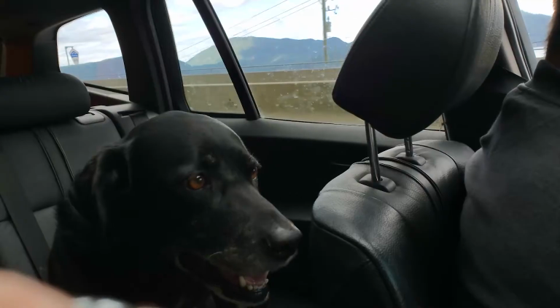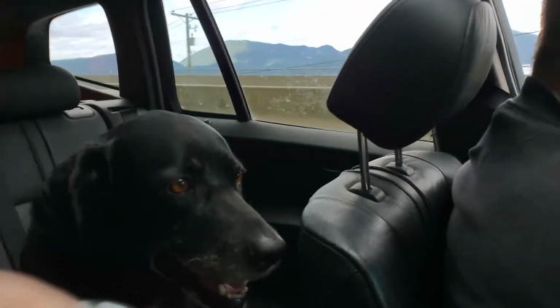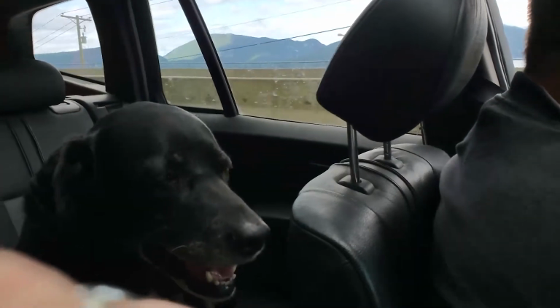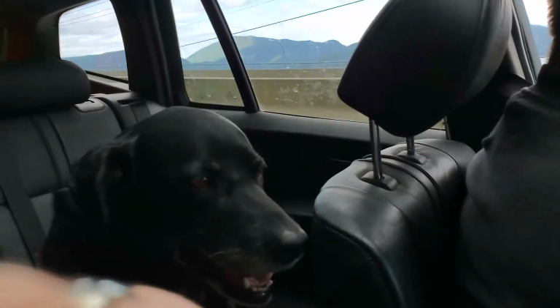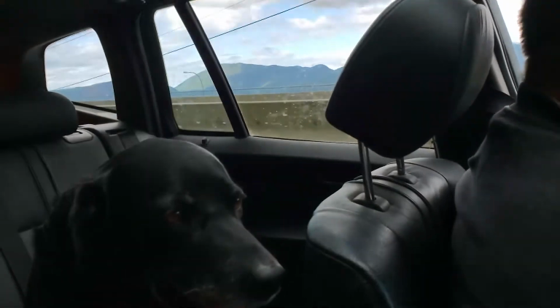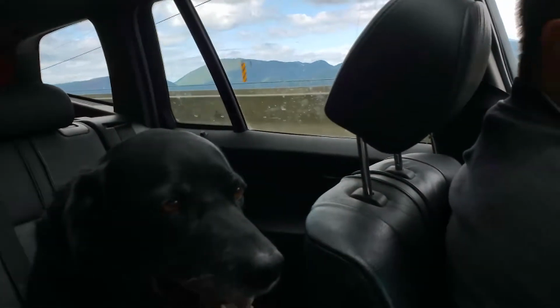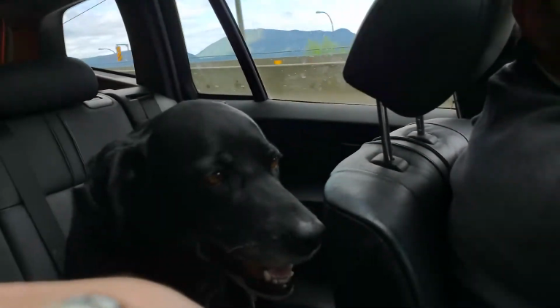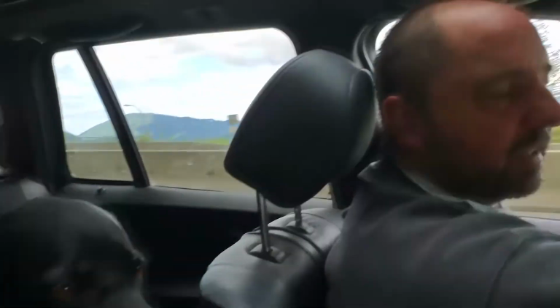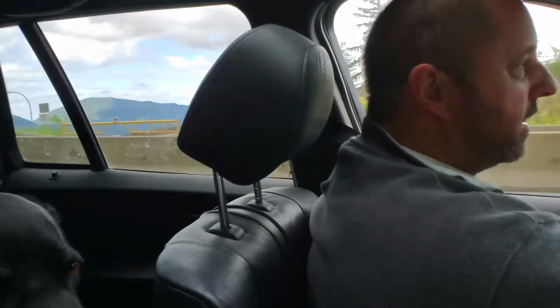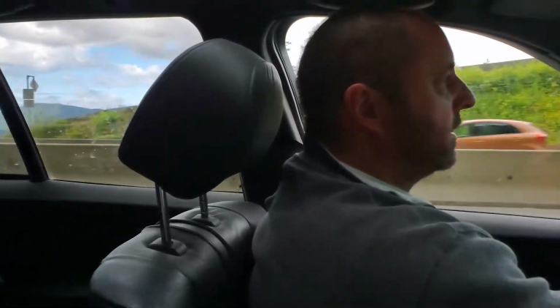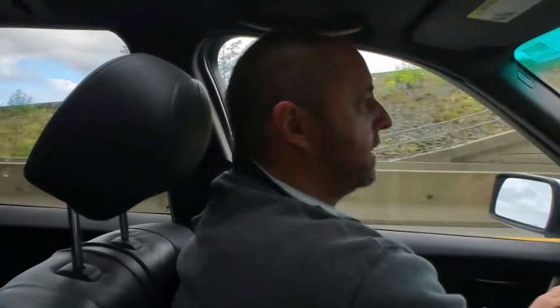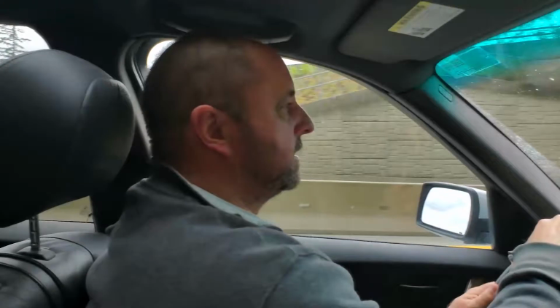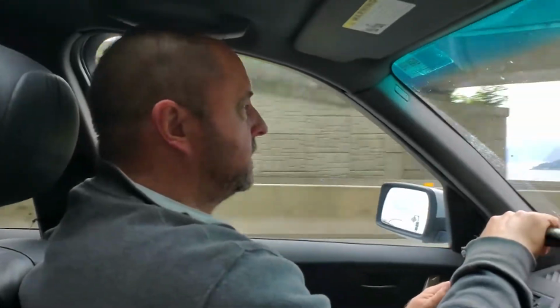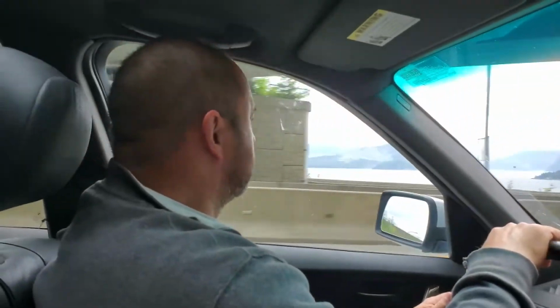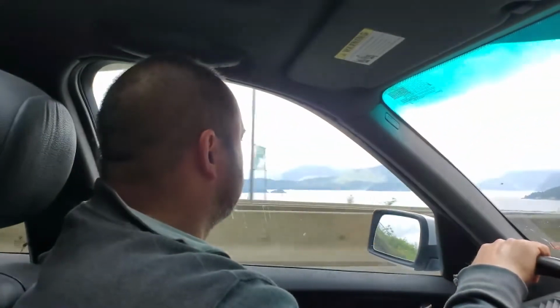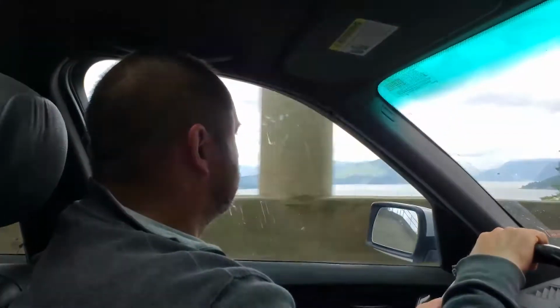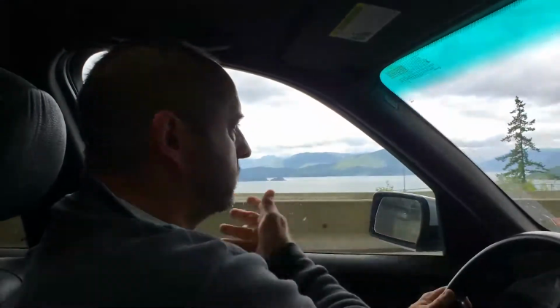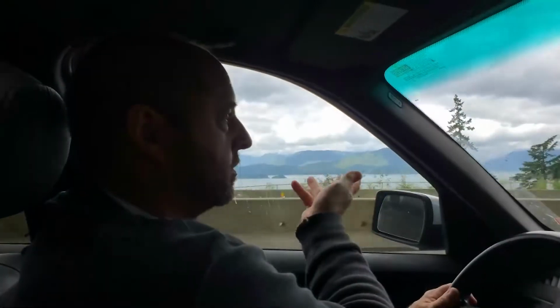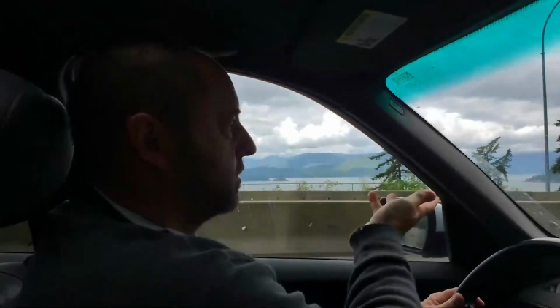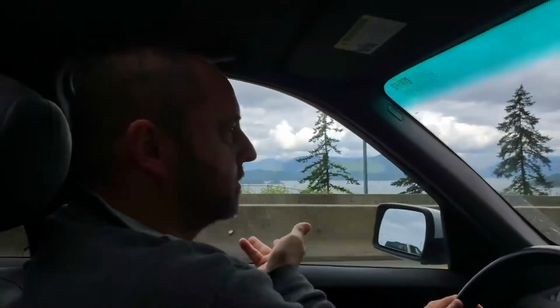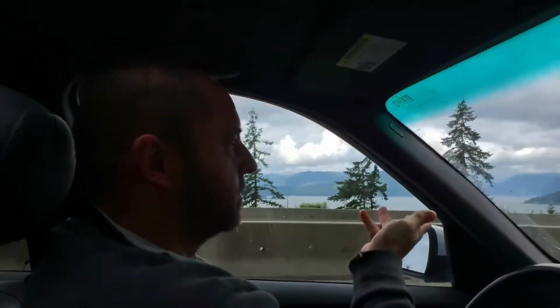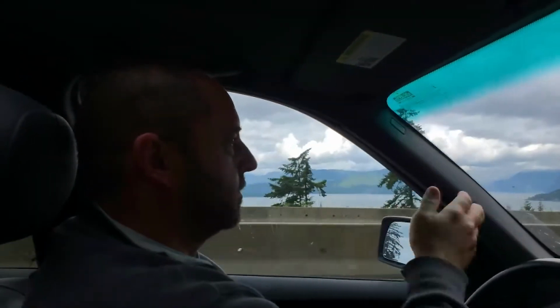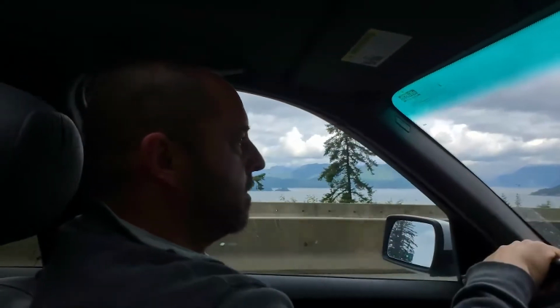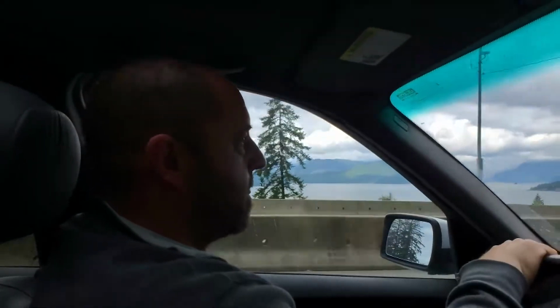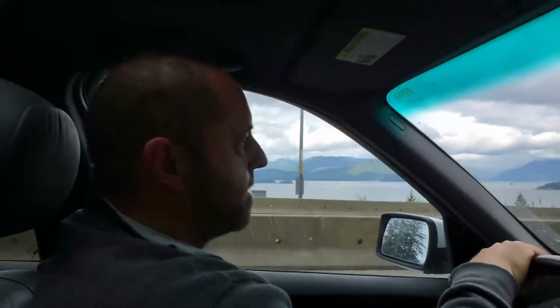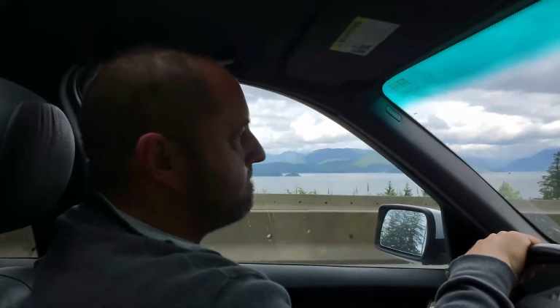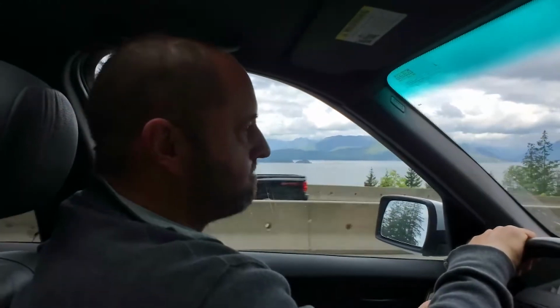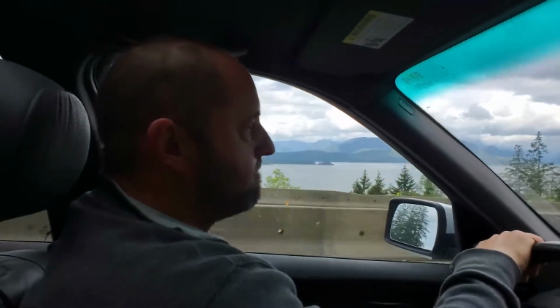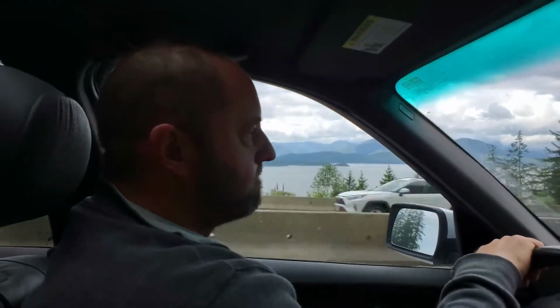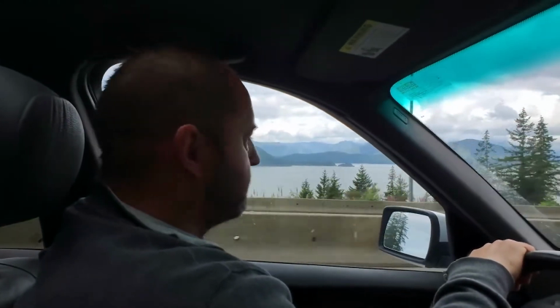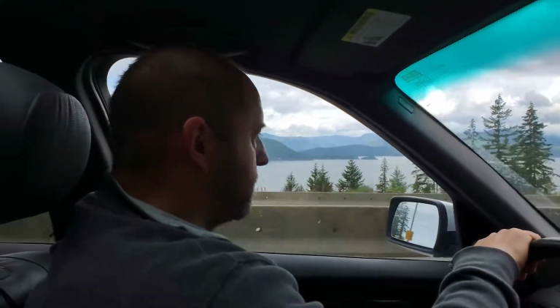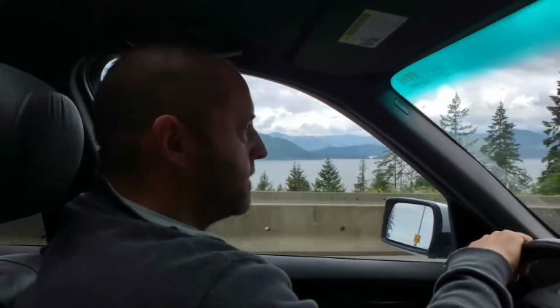Hi Roka, how are you doing? Here we are on the Sea to Sky Highway on our way to Britannia Beach. Mark, what are we going to find there today?